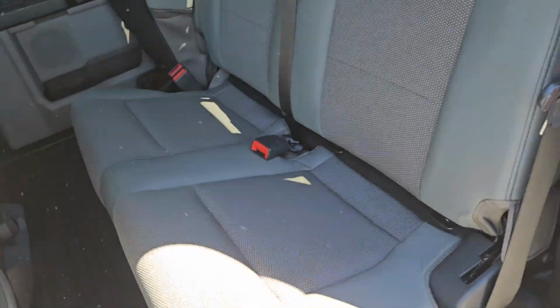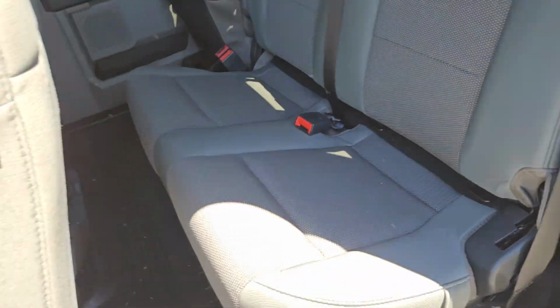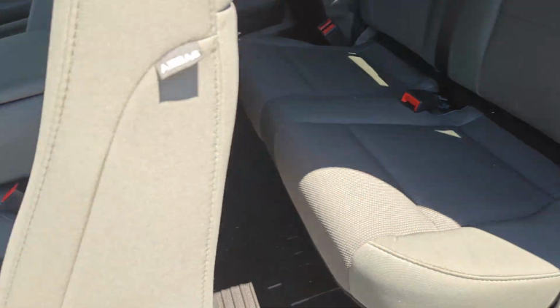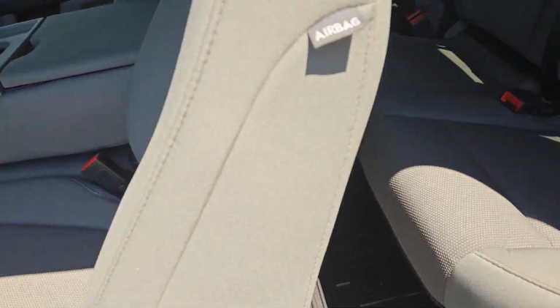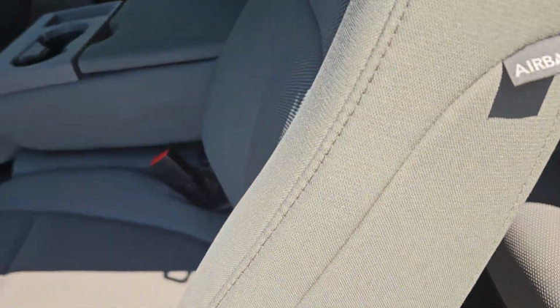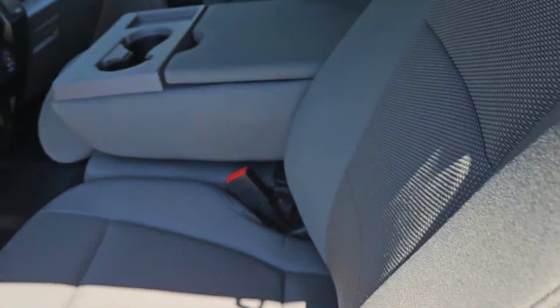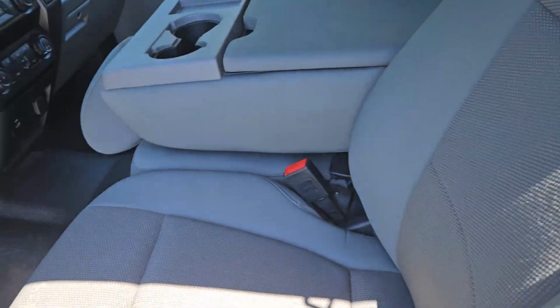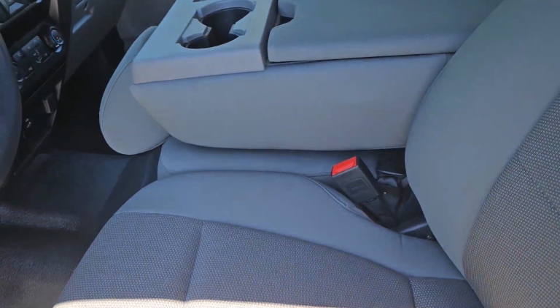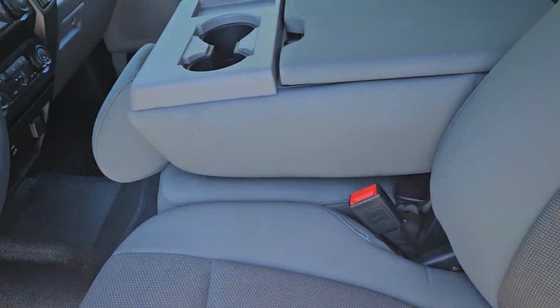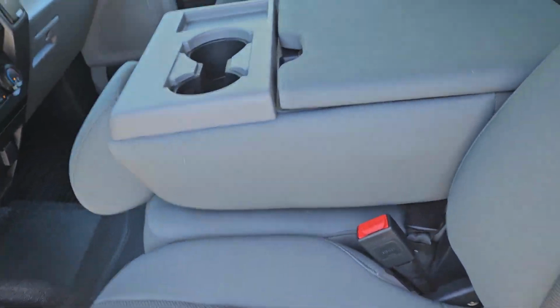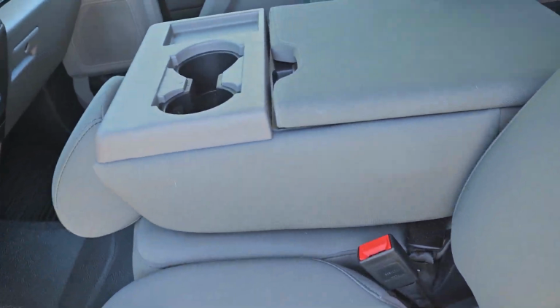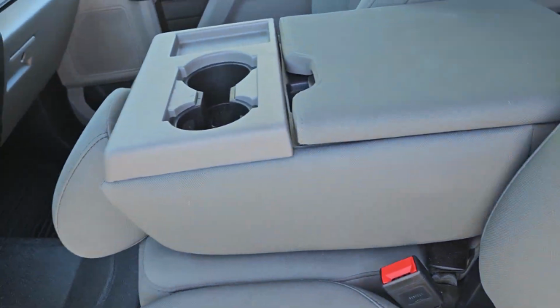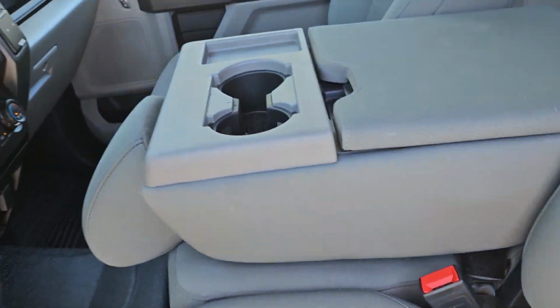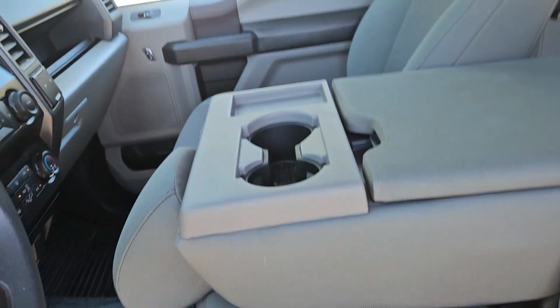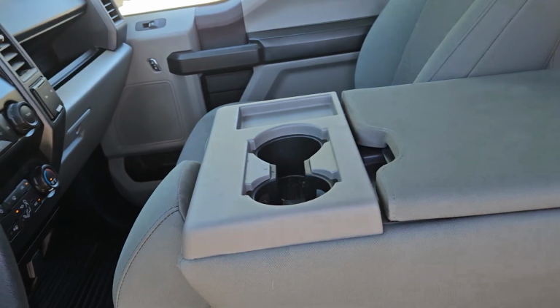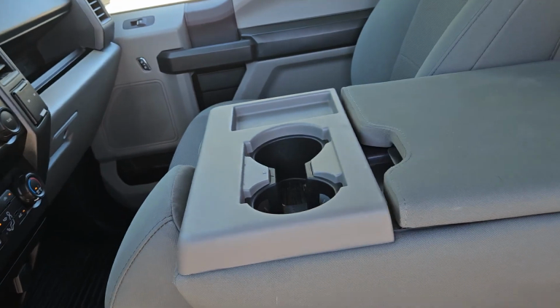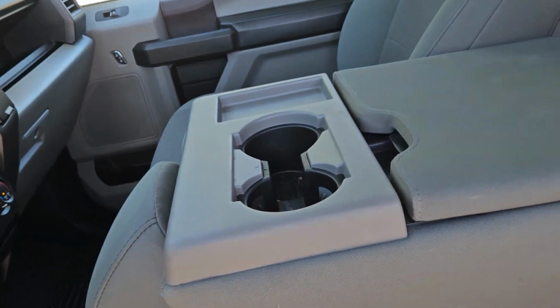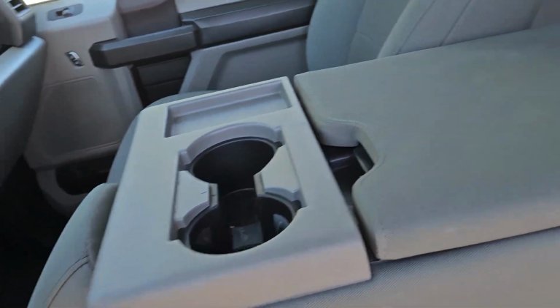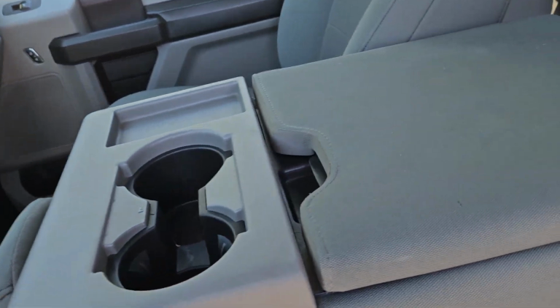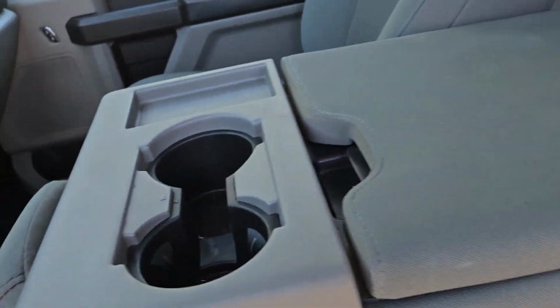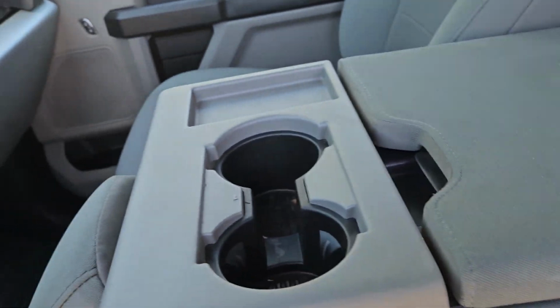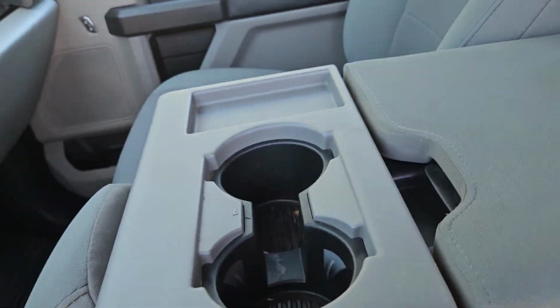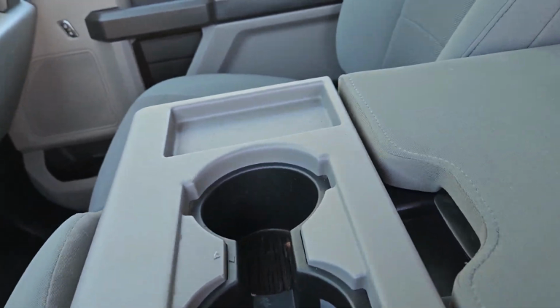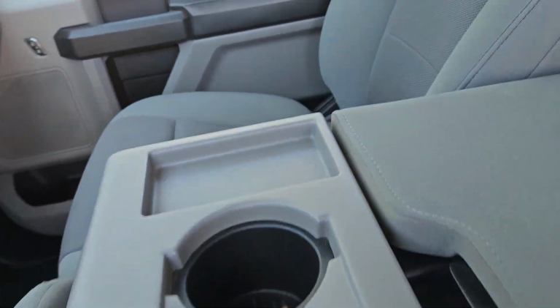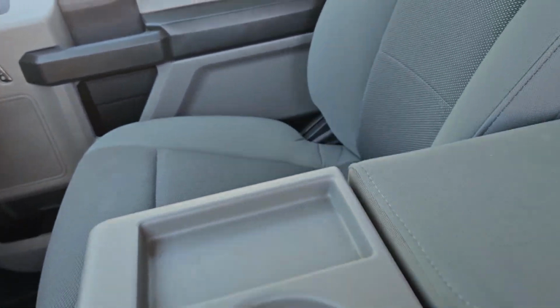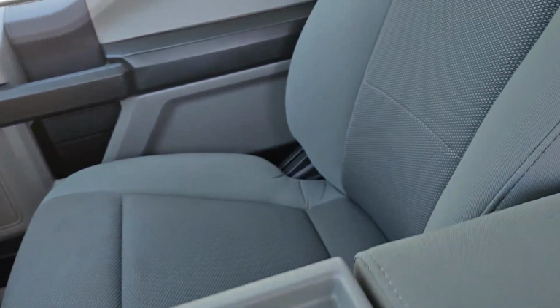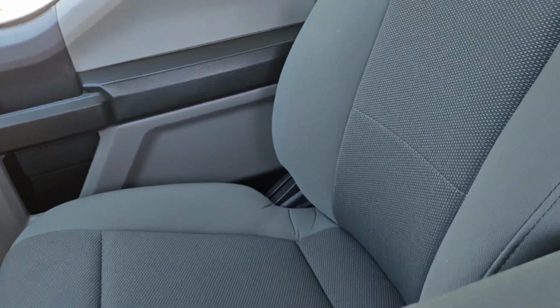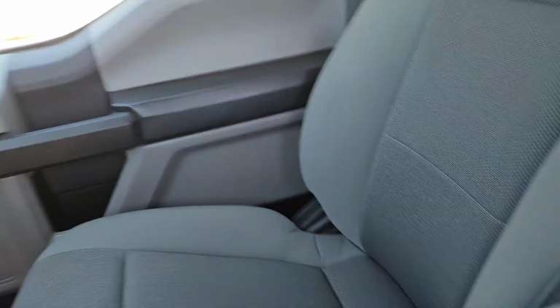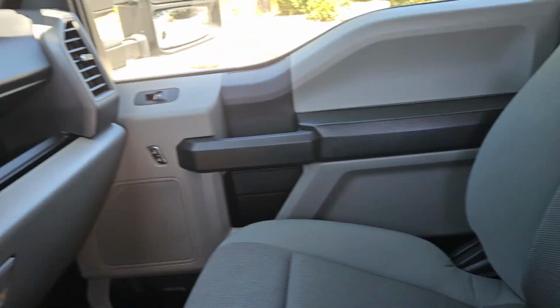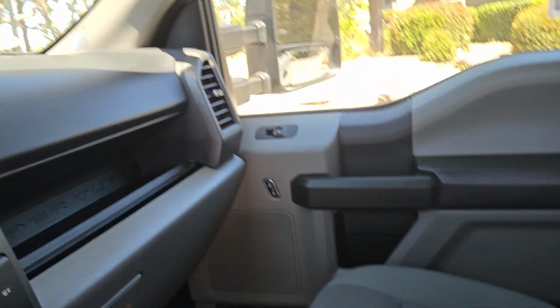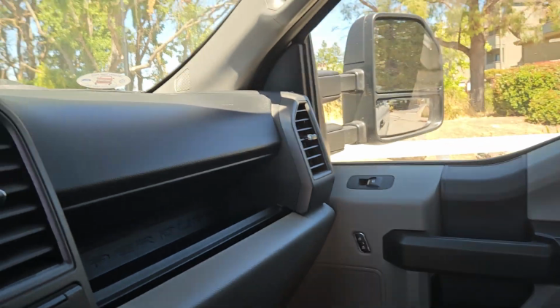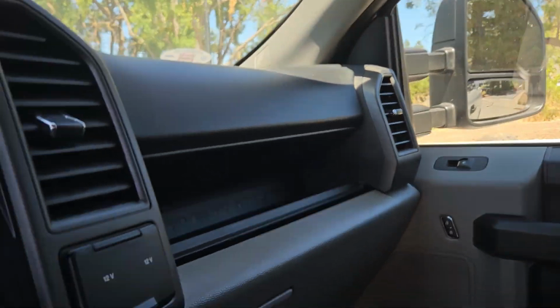You'll see what it looks like with the seat folded down. You have the 40-20-40 console seat in the front, so you've got the console there, or you can flip that up in a pinch and you can seat six people in this truck.